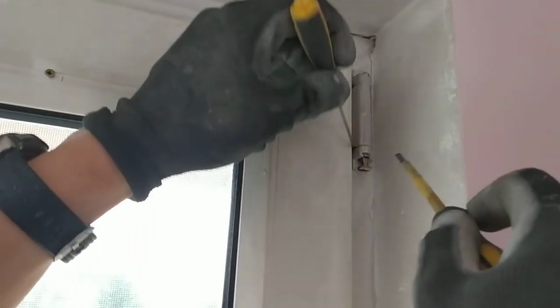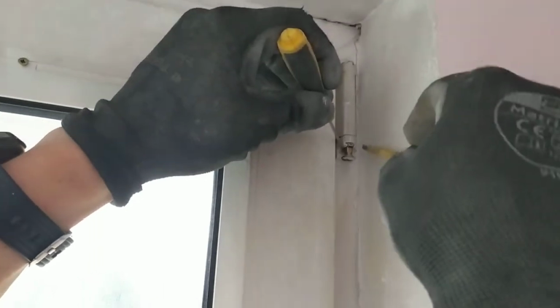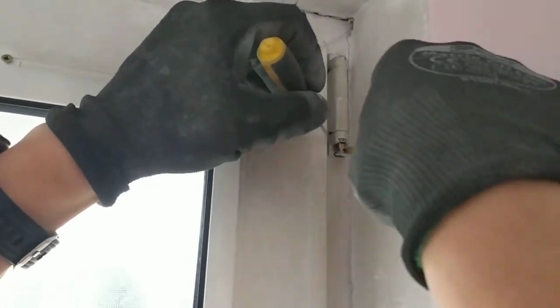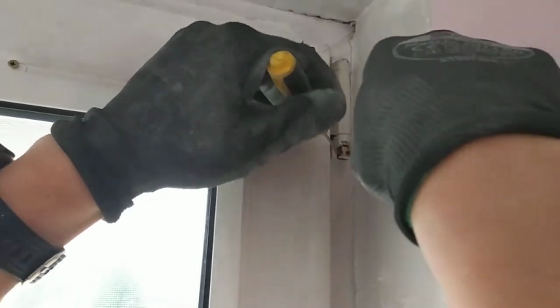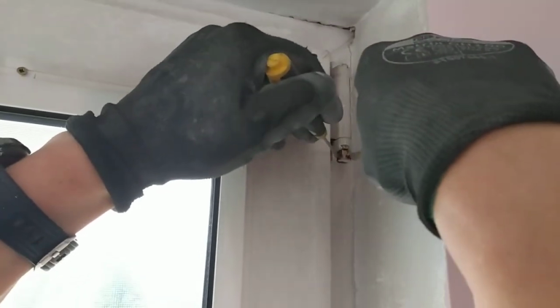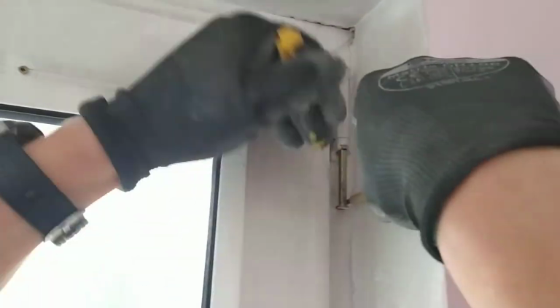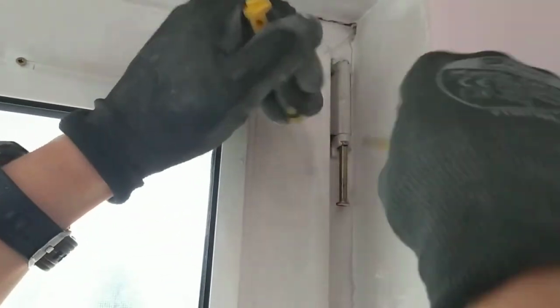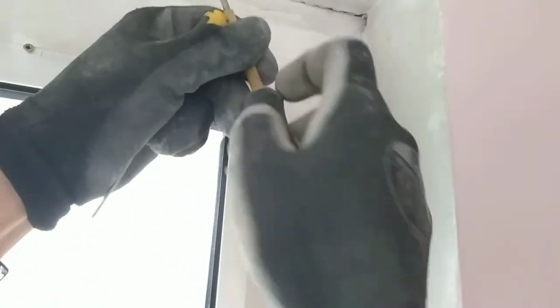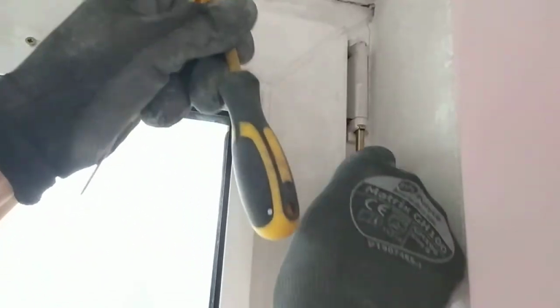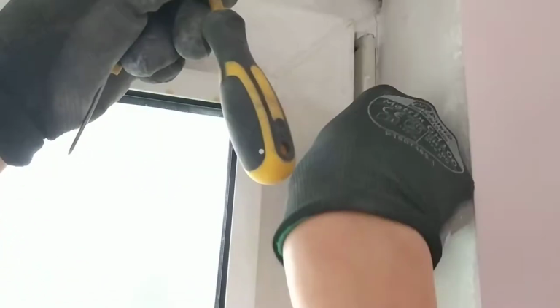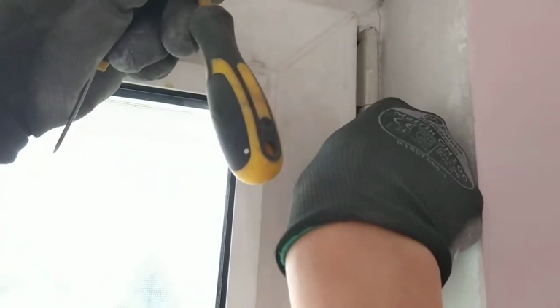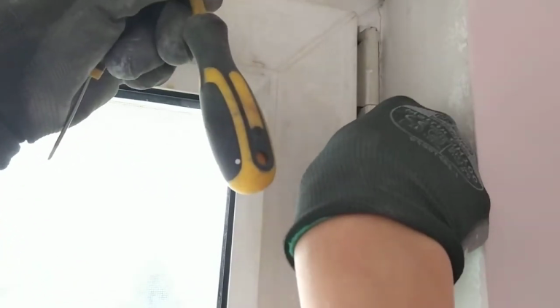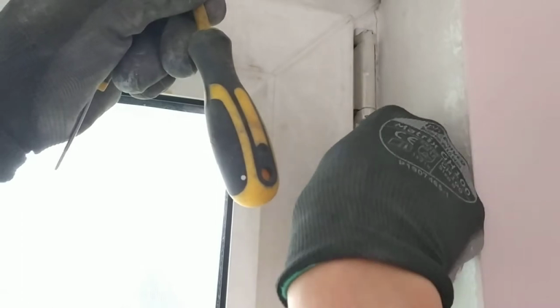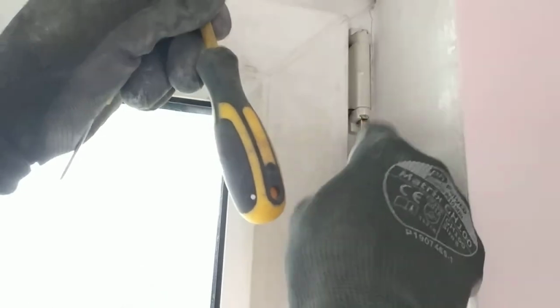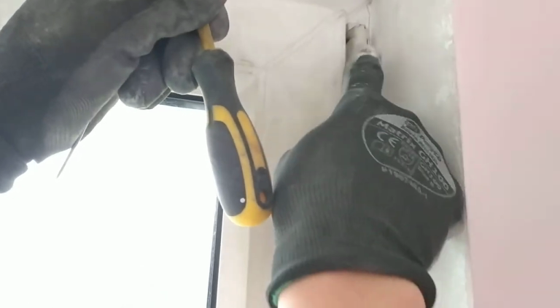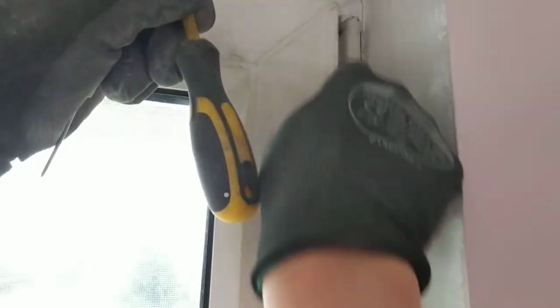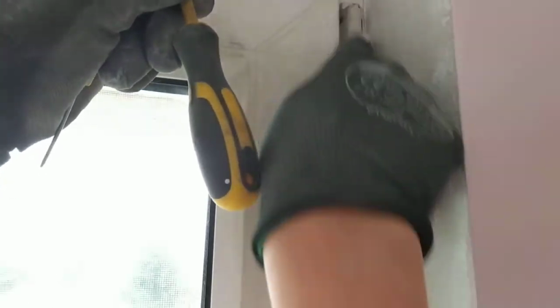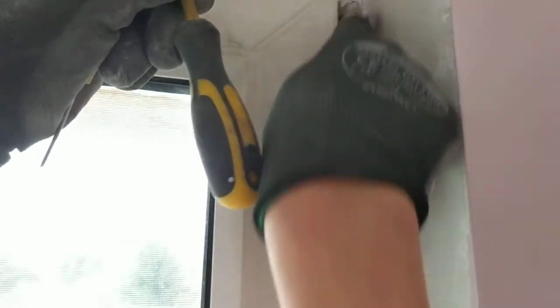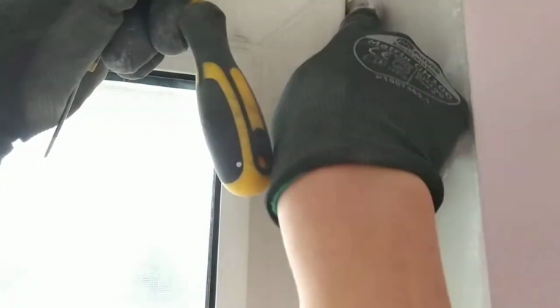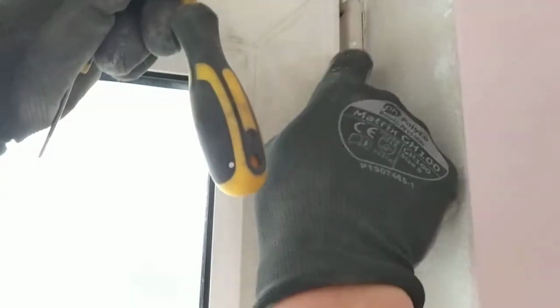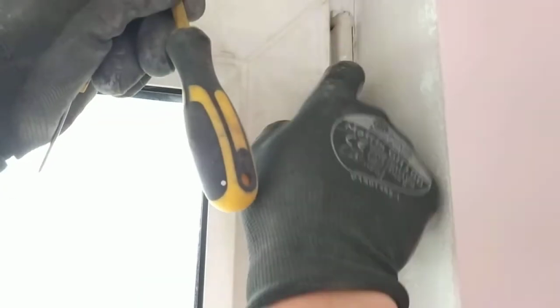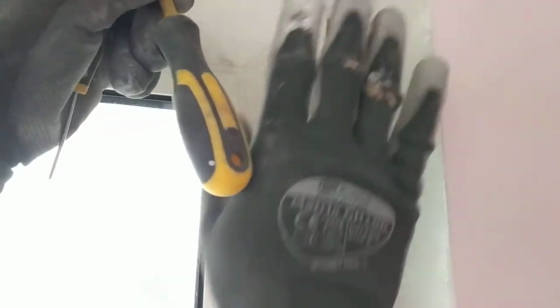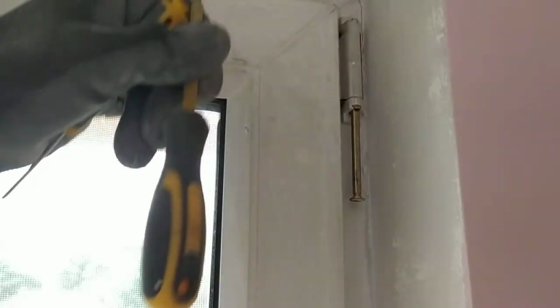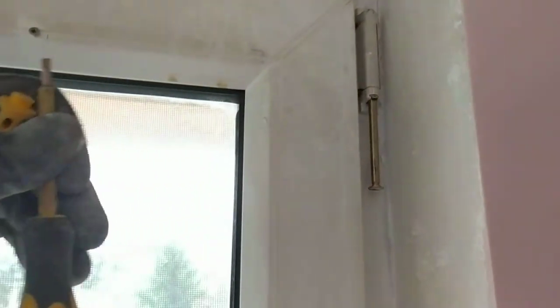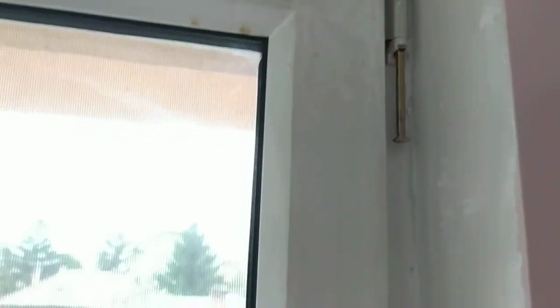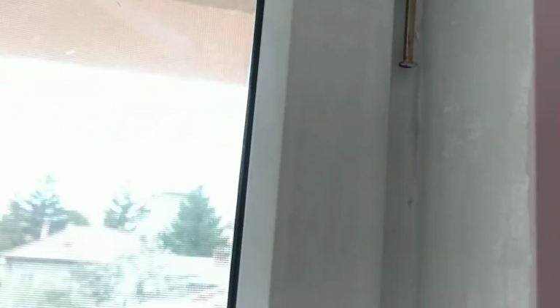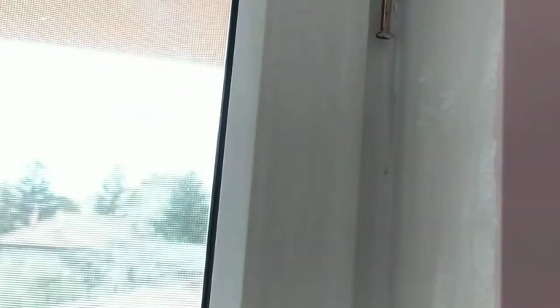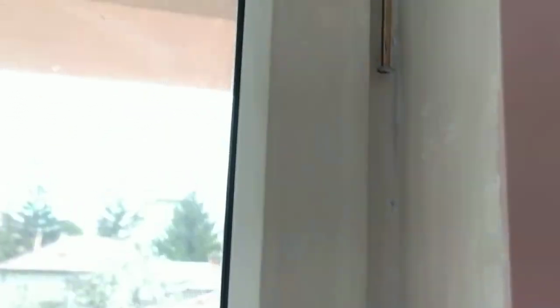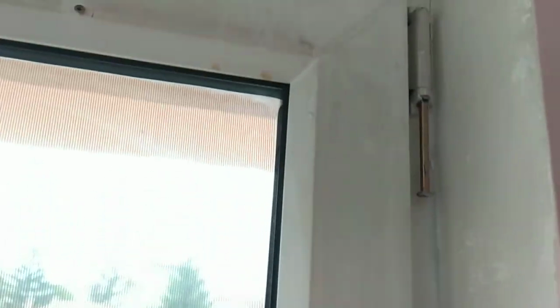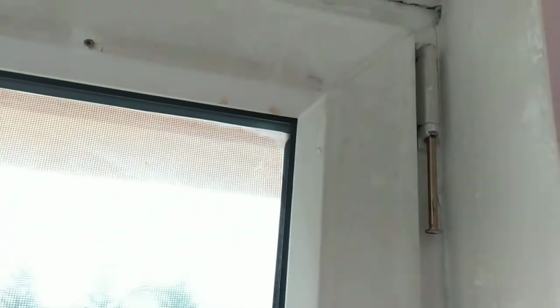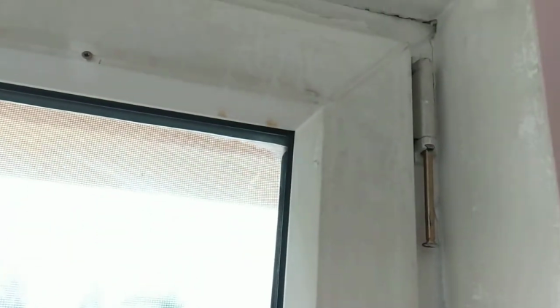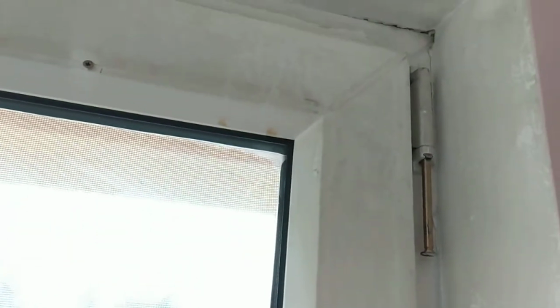Now you don't need to hold the thing anymore — pull it down, that's it, all the way down. In that position it's not secured anymore. Now we will go down and I will show you what we need to do next.